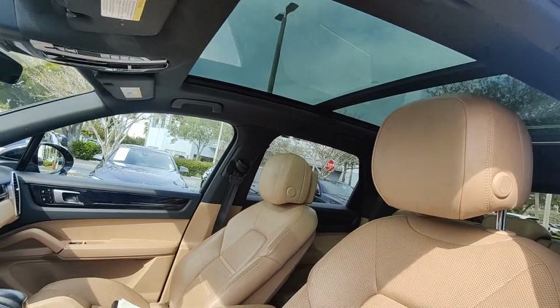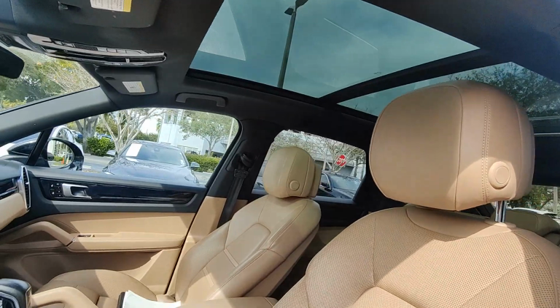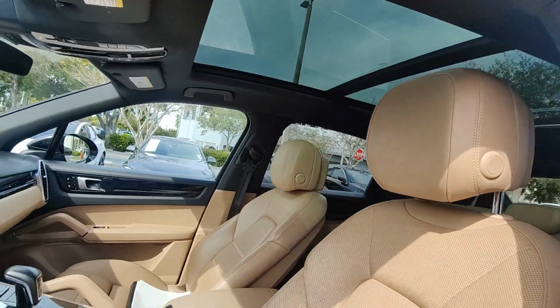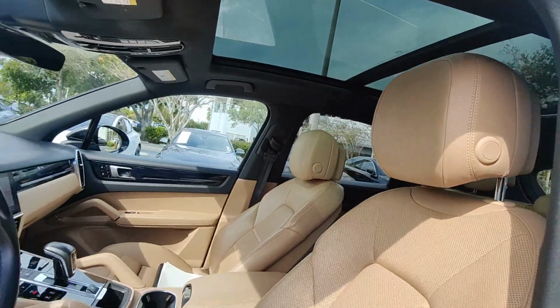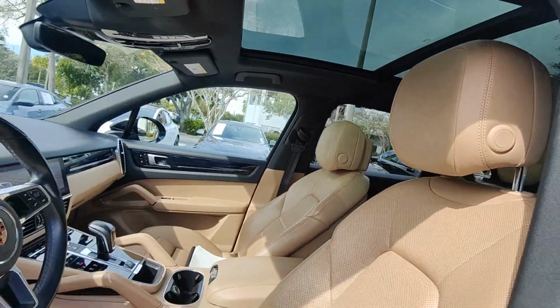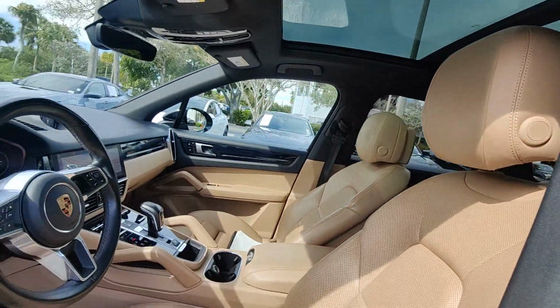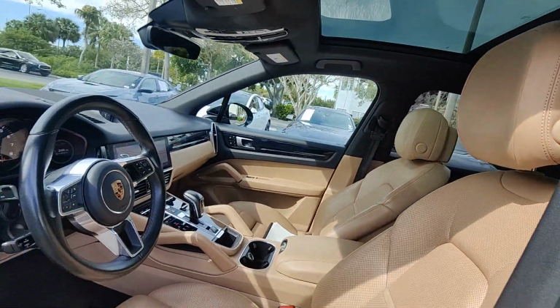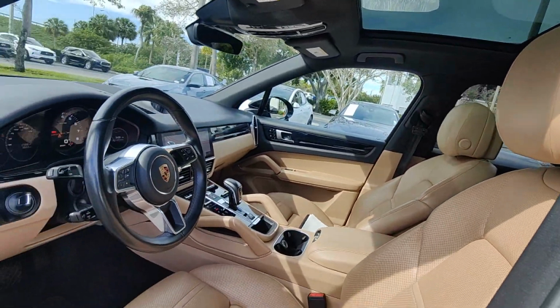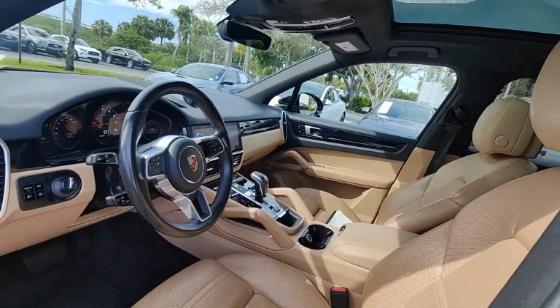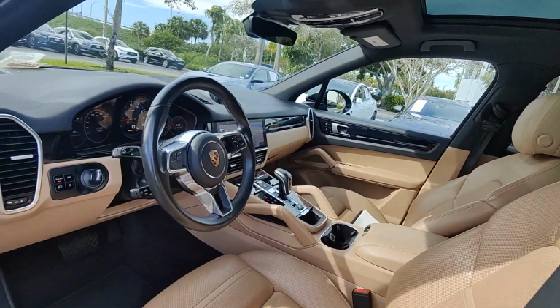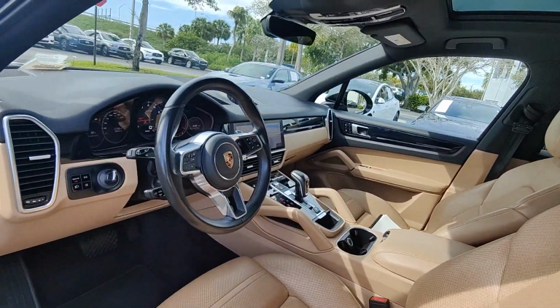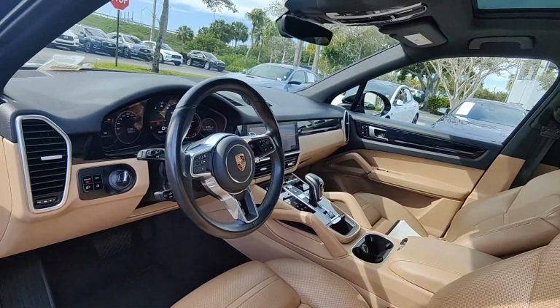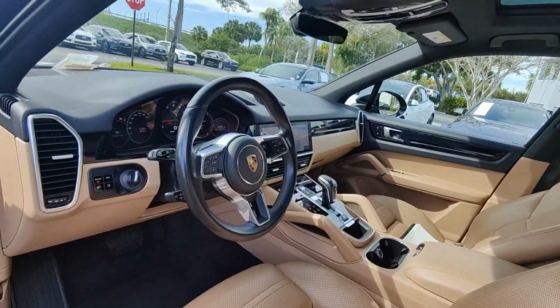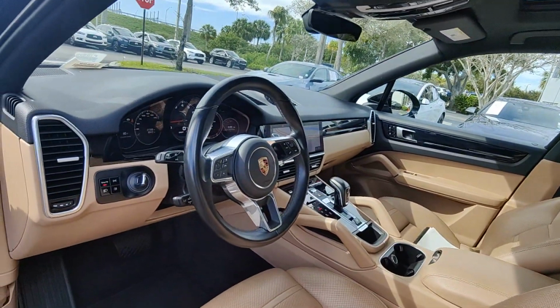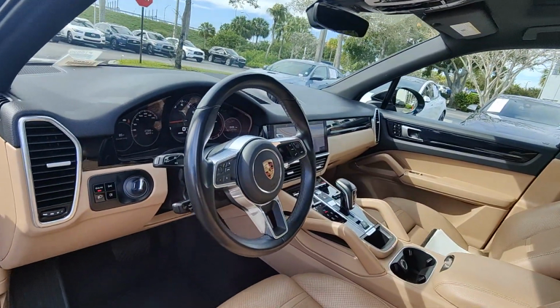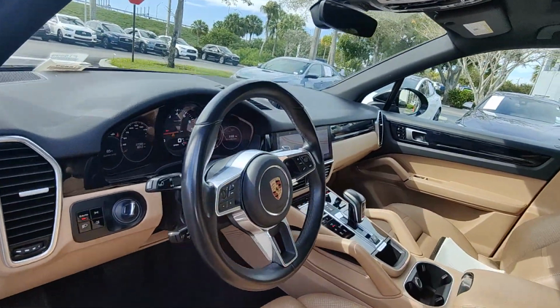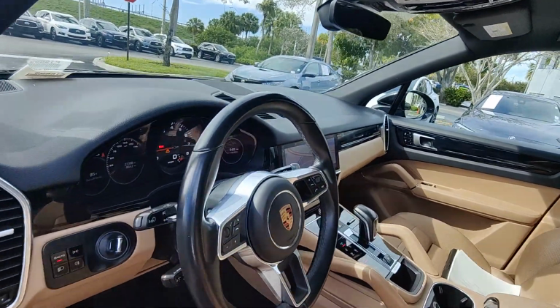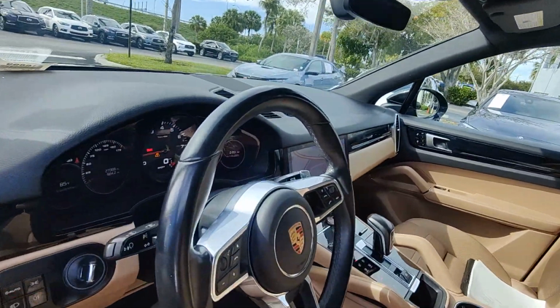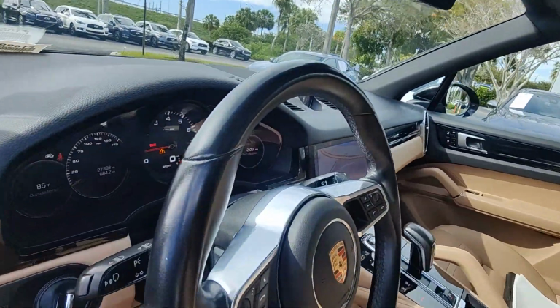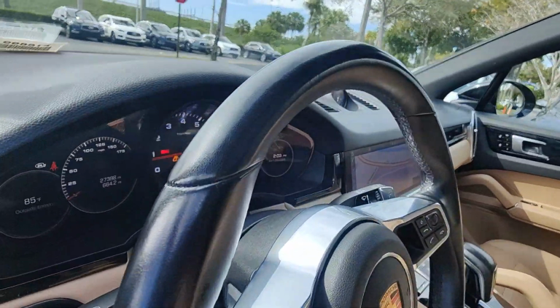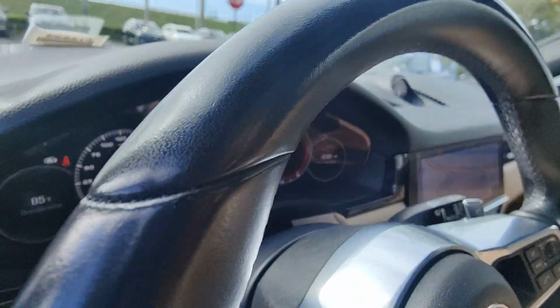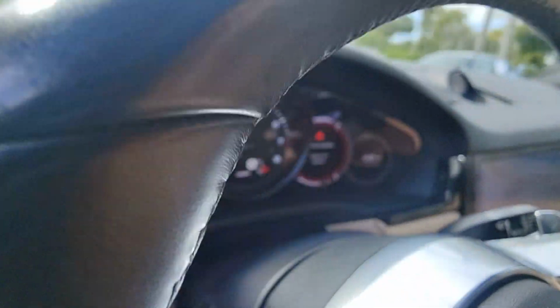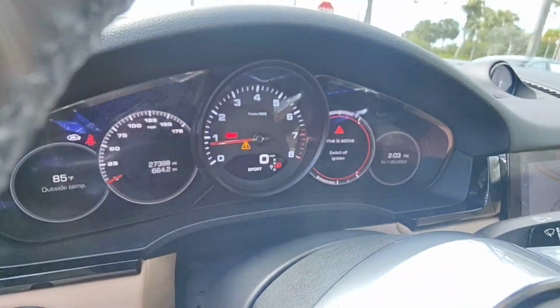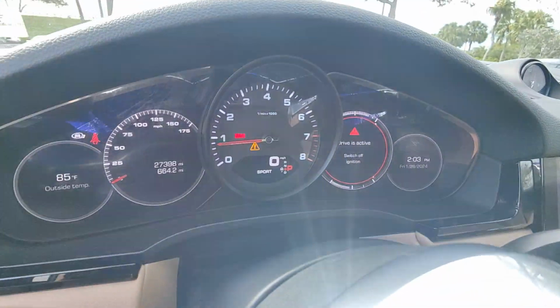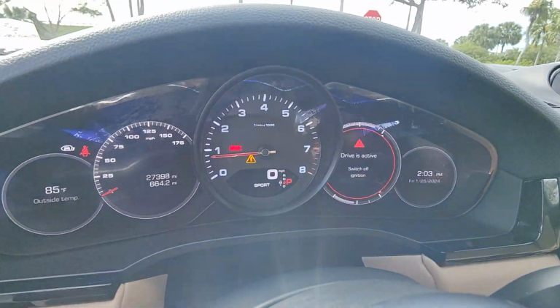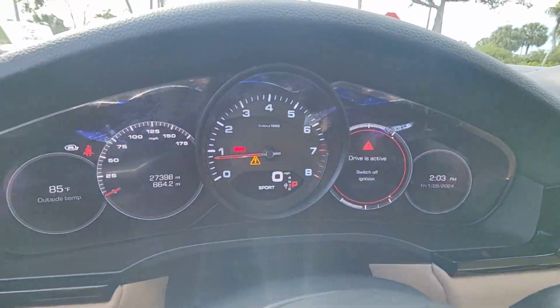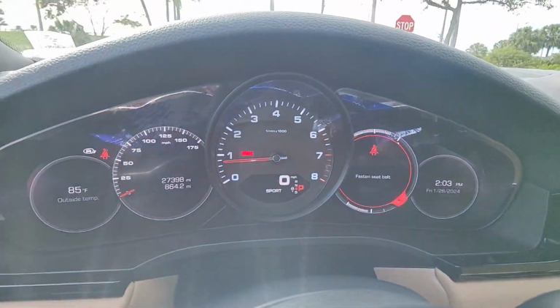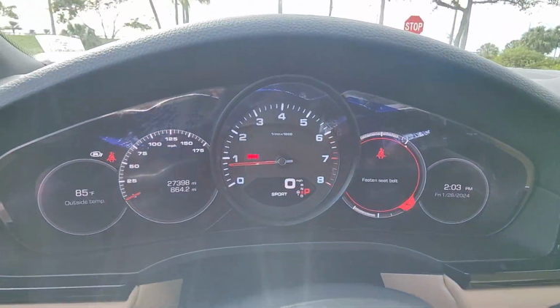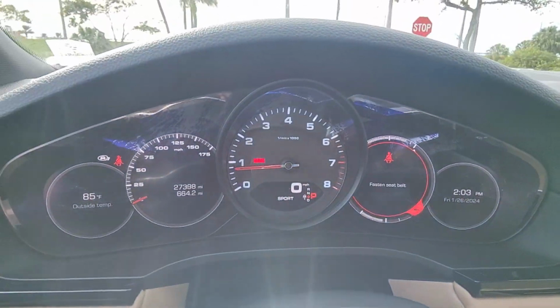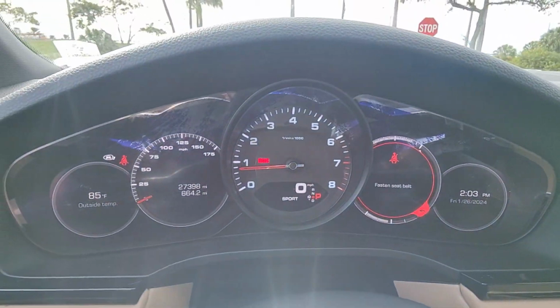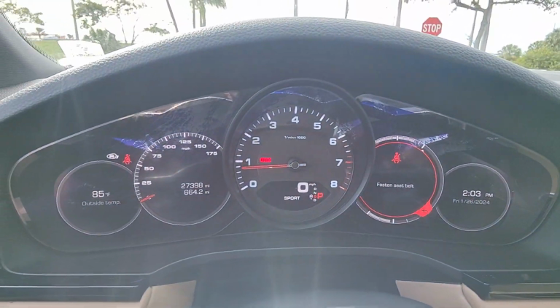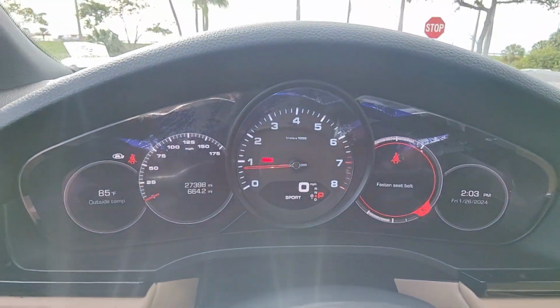Infuse your adventures with high performance in this thrilling Cayenne. Come in for a fun and easy test drive — our team will make it the best part of your day.